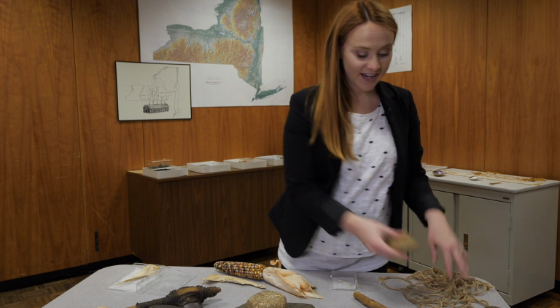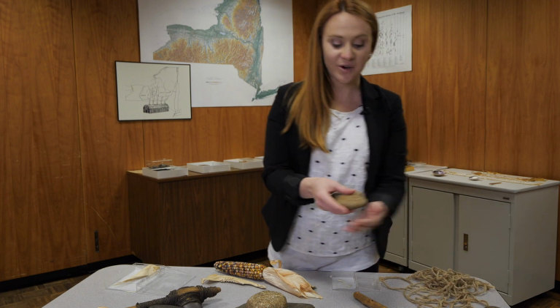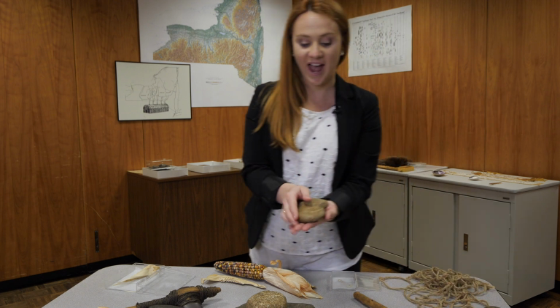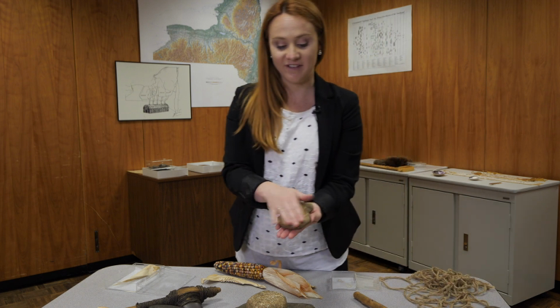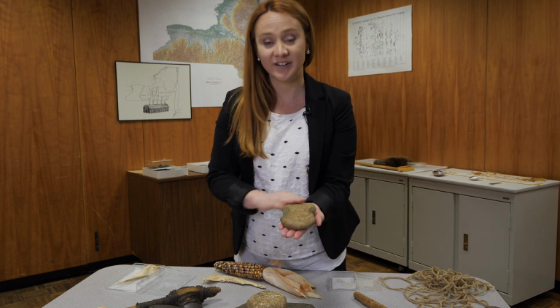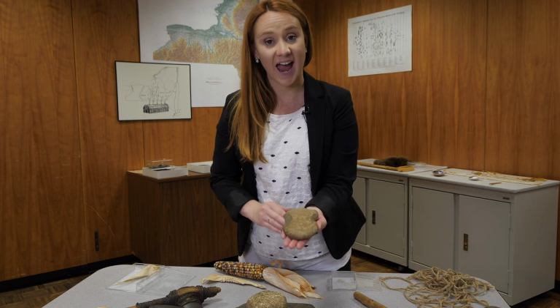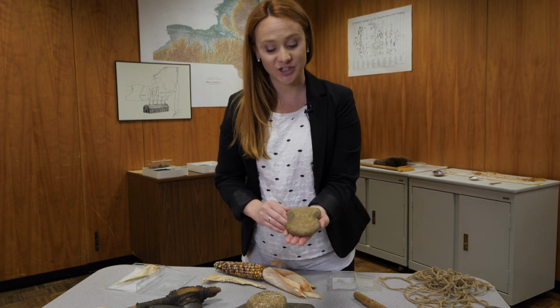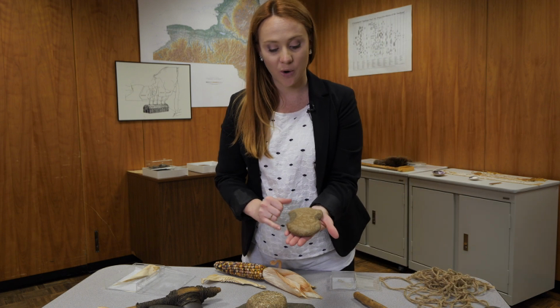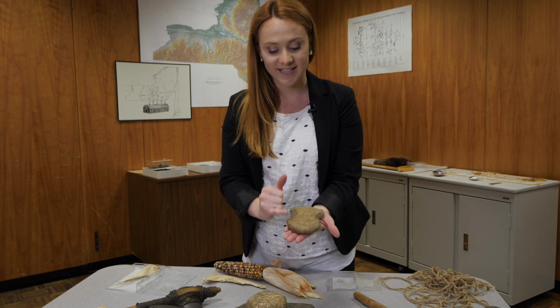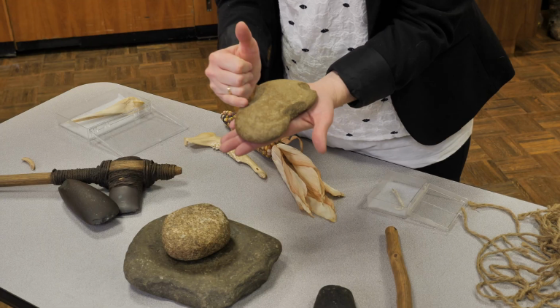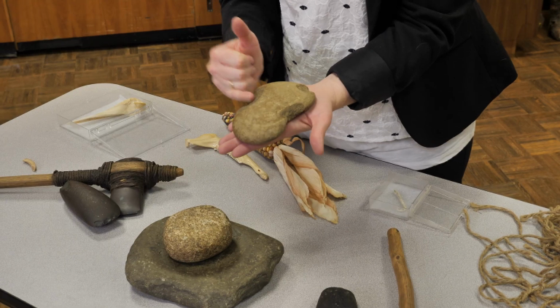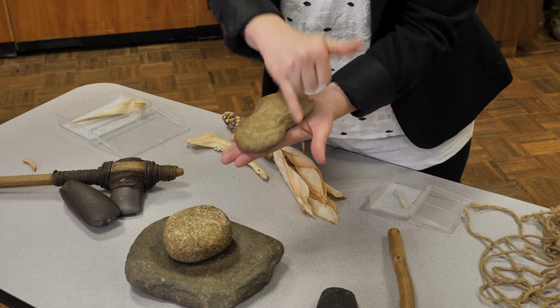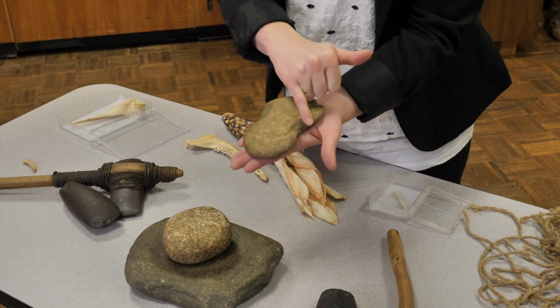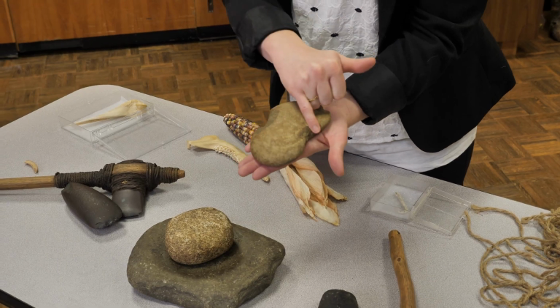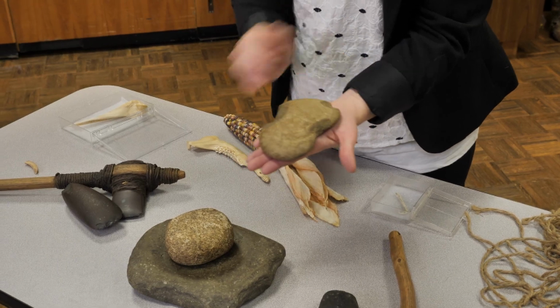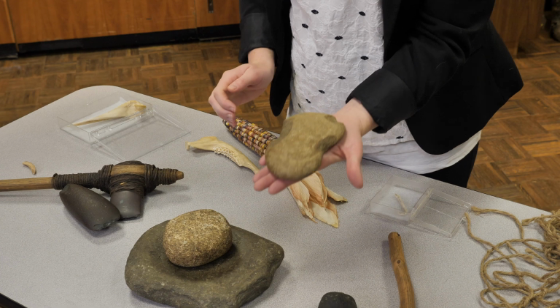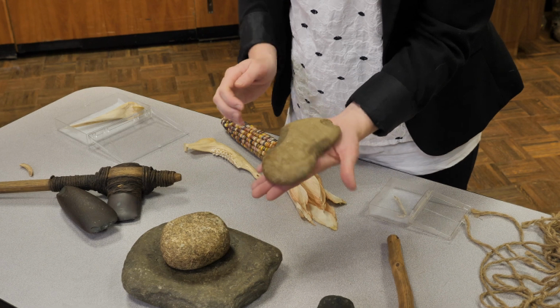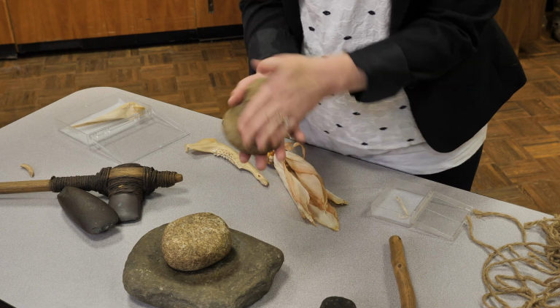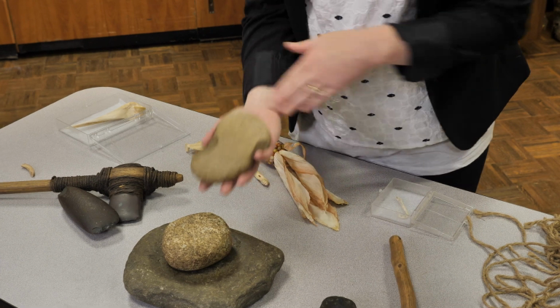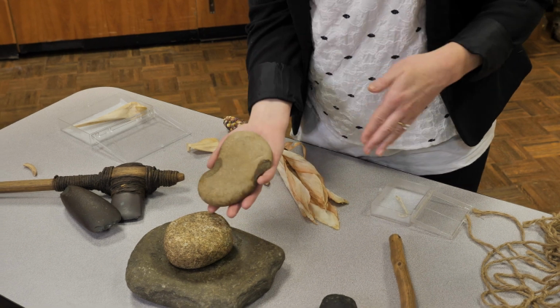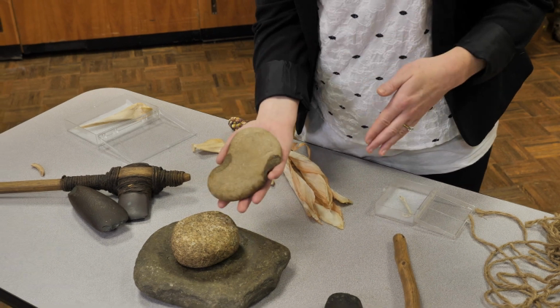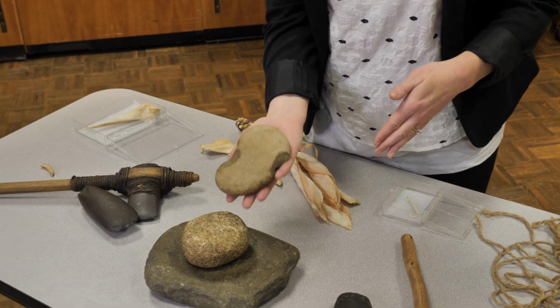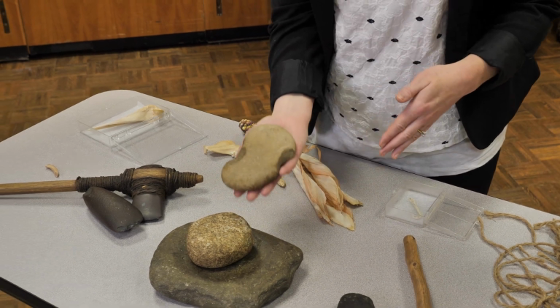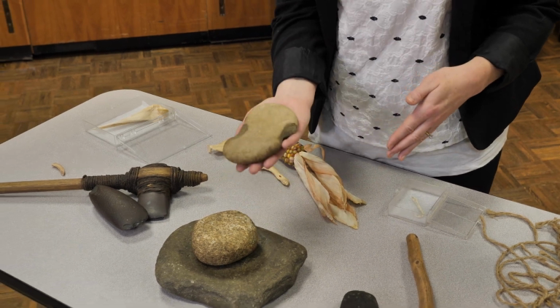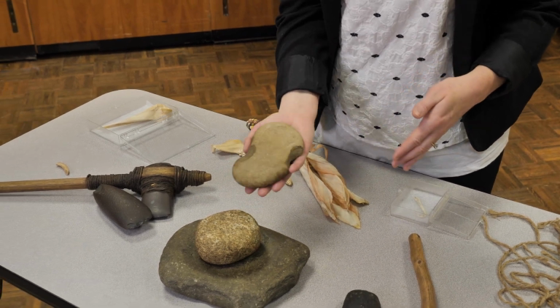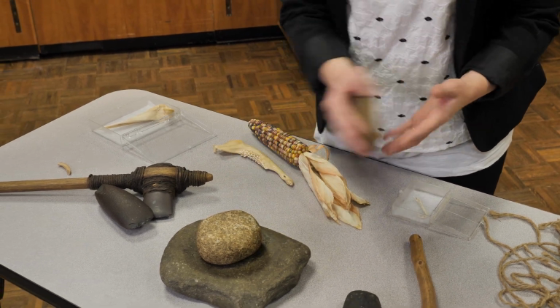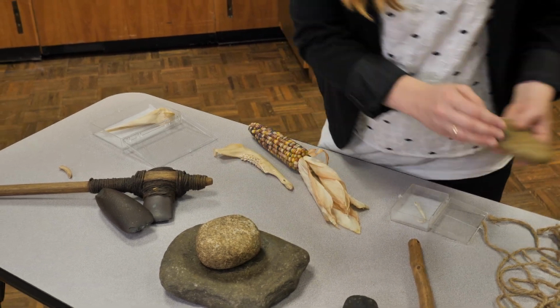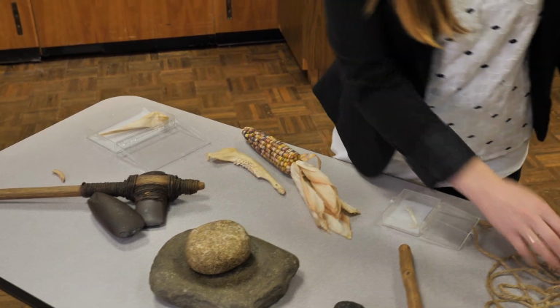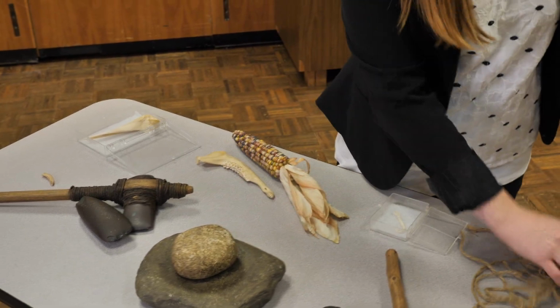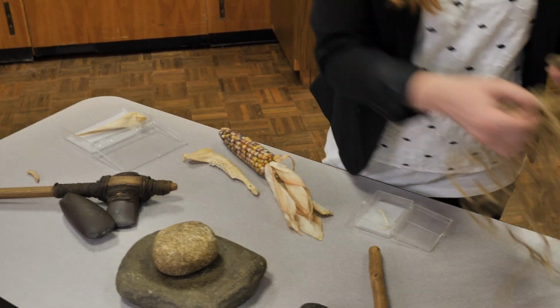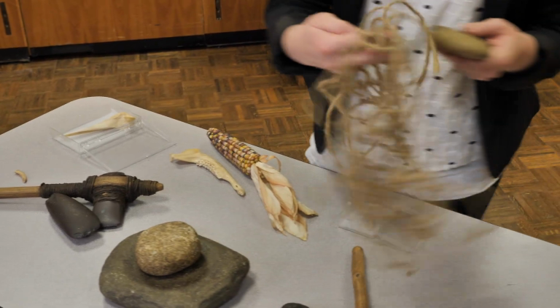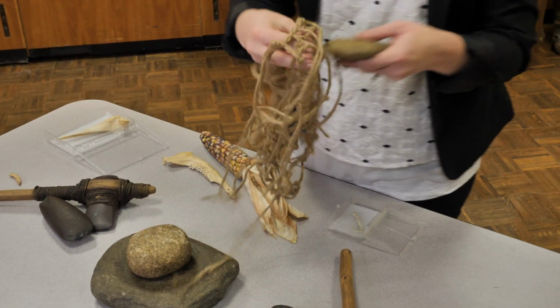Here we have a flat stone that's had notches chipped out on the sides. This is a fishnet sinker and would be used to weigh down nets.